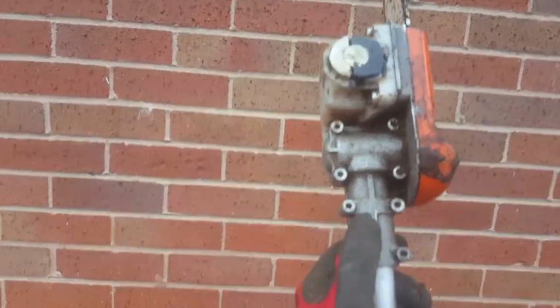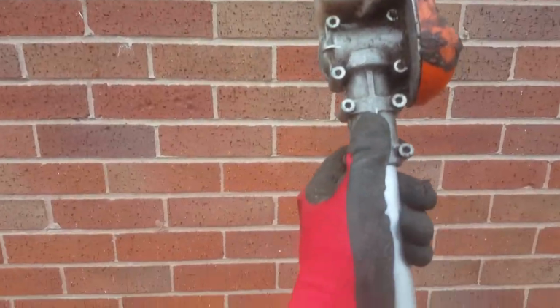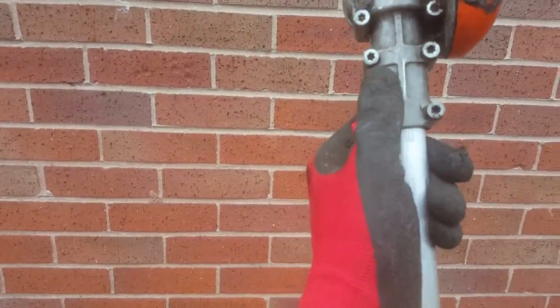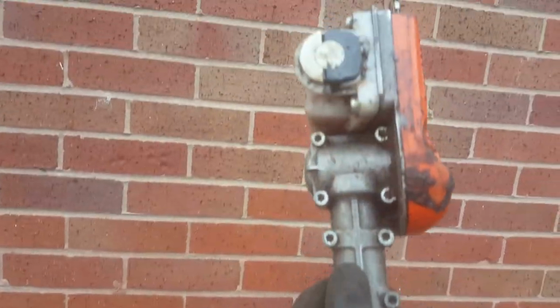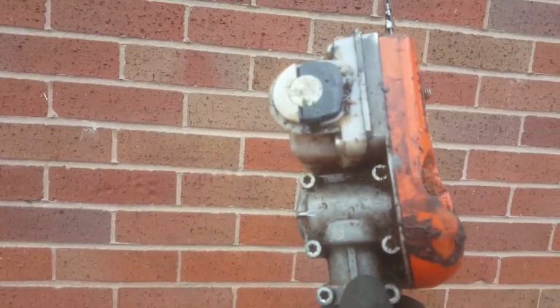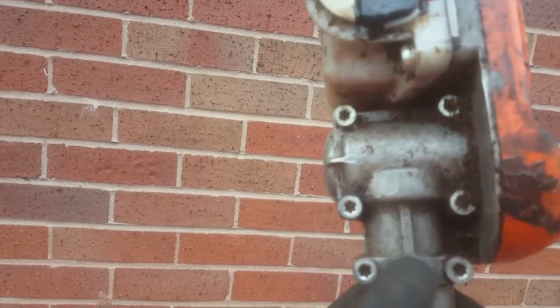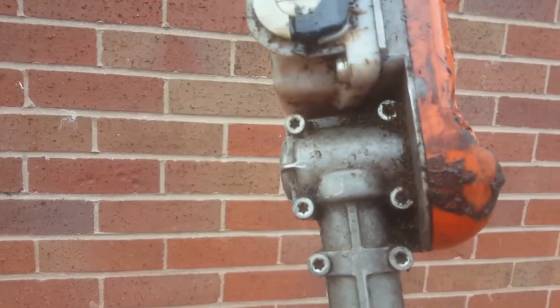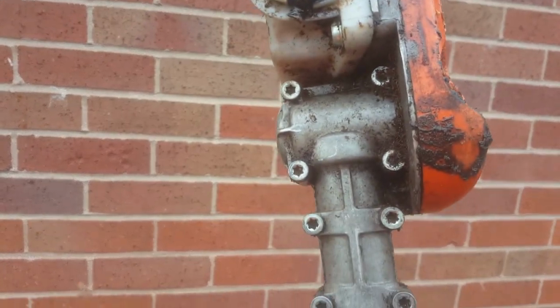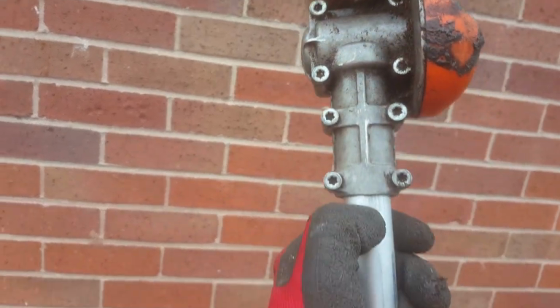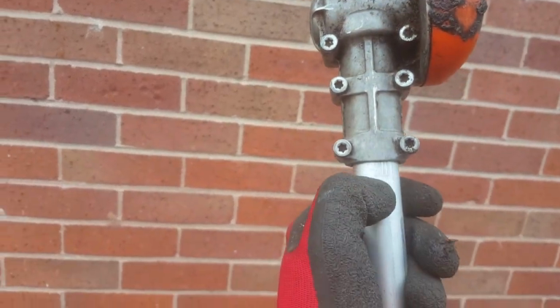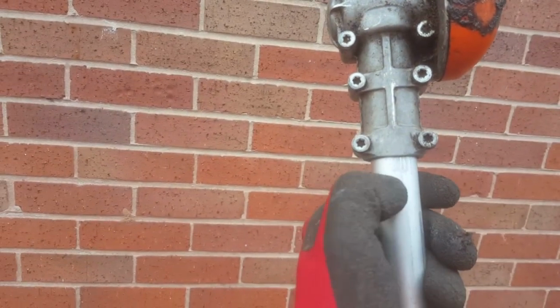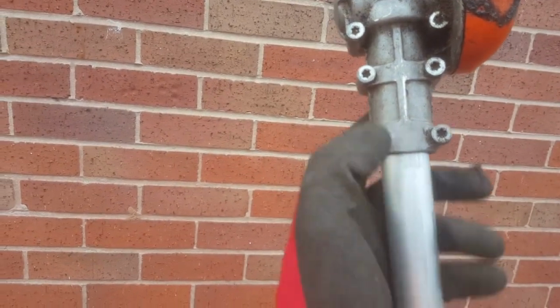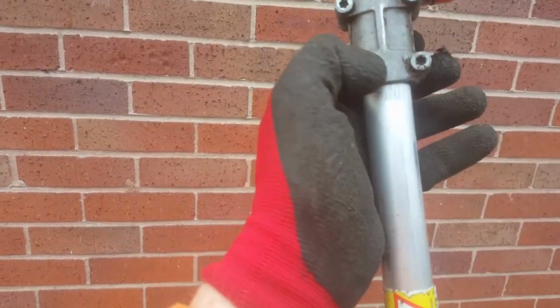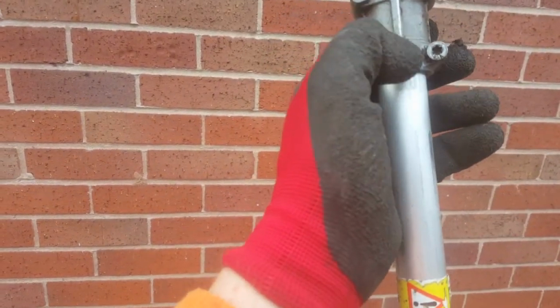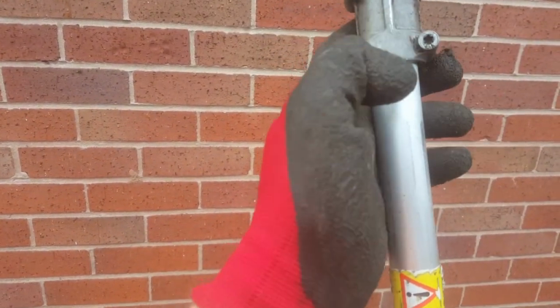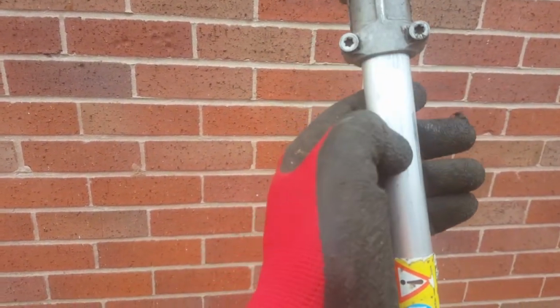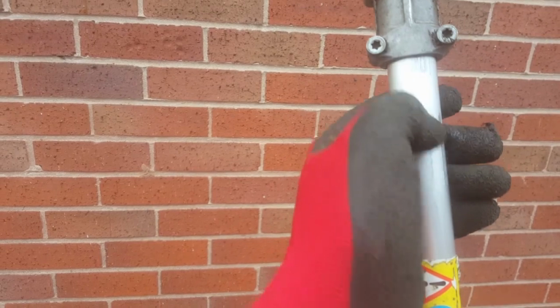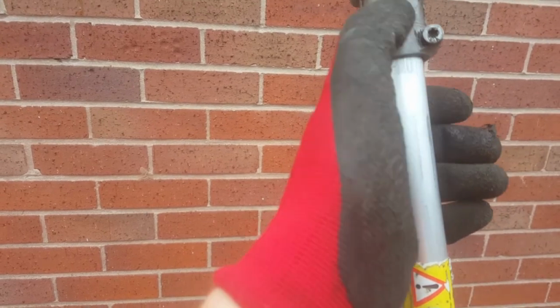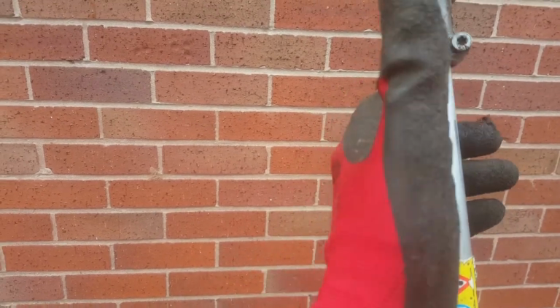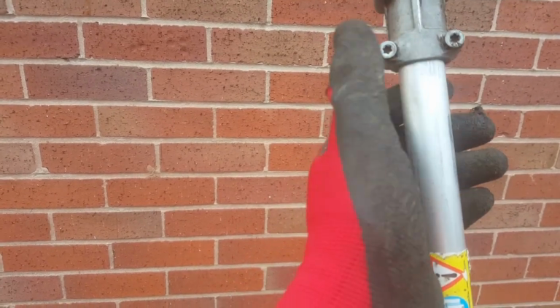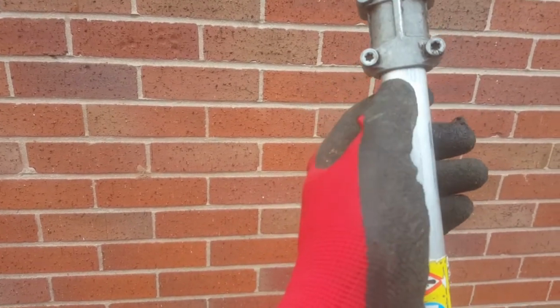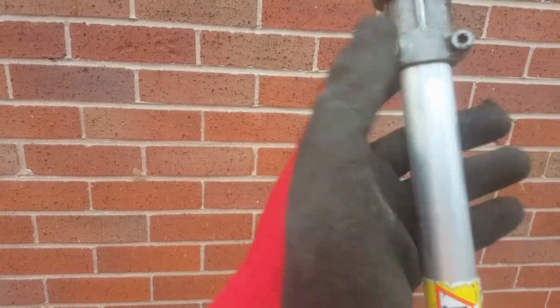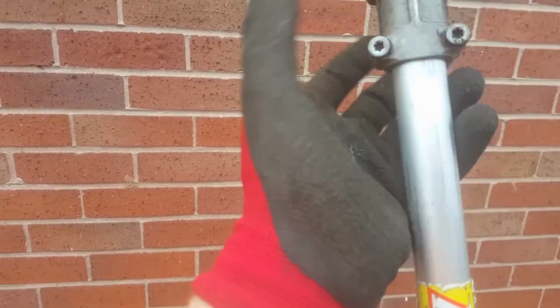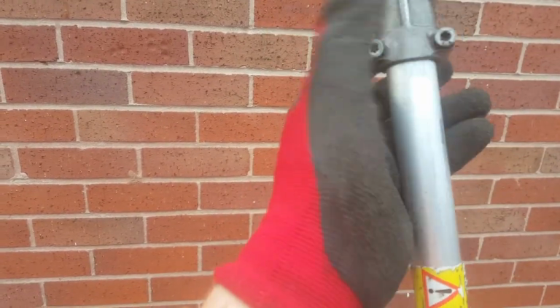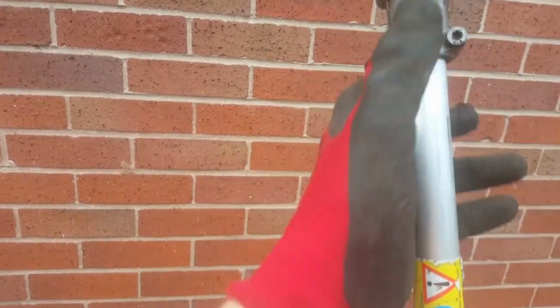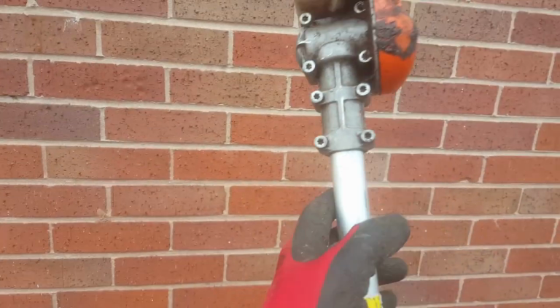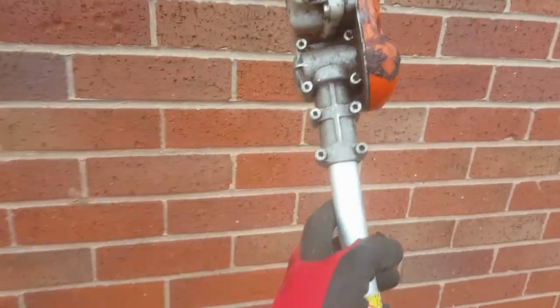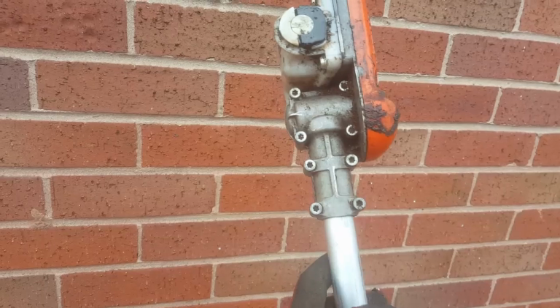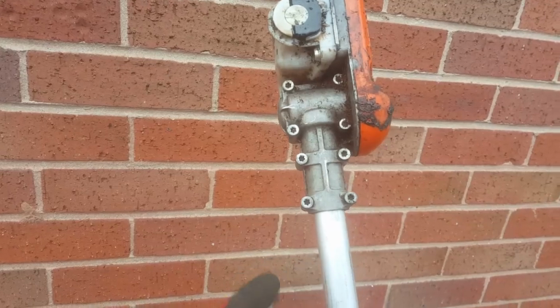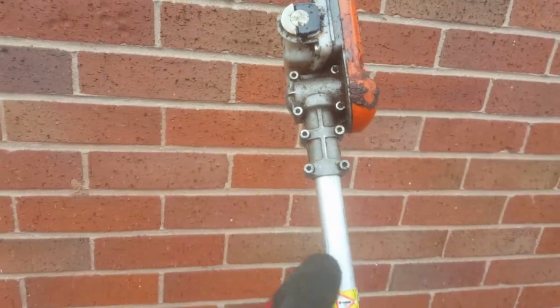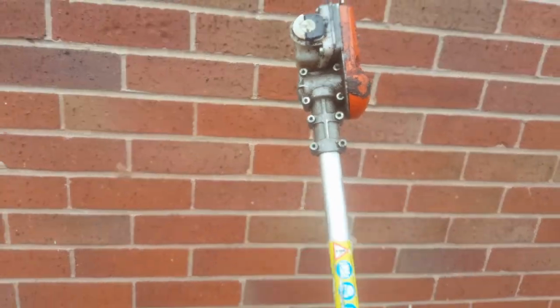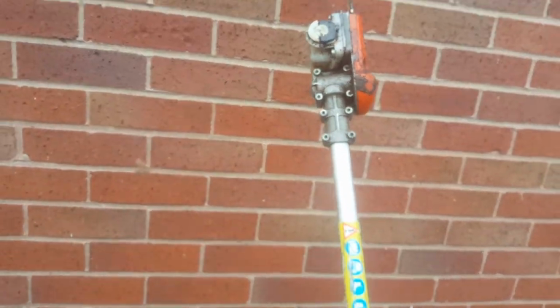So that's straight now. You want the chainsaw like that — not like that, not like that — and then make sure it's seated properly, deep enough down, because if it's sticking off the inside rod won't turn. So you just have to make sure it's seated. I'll make sure that's seated now and tighten them up.